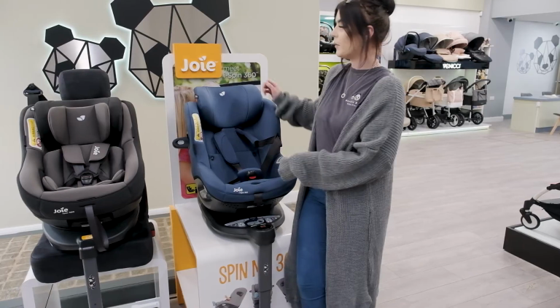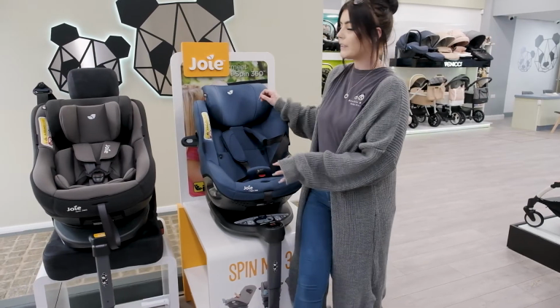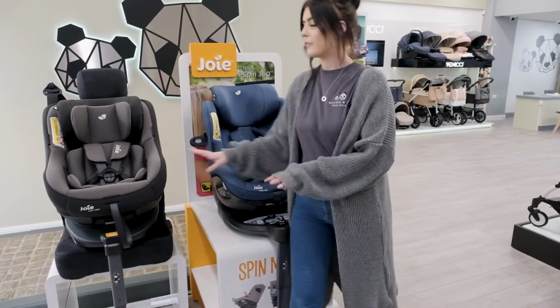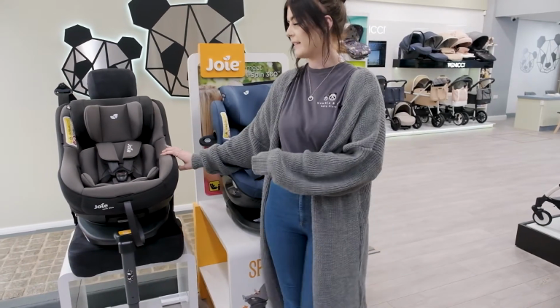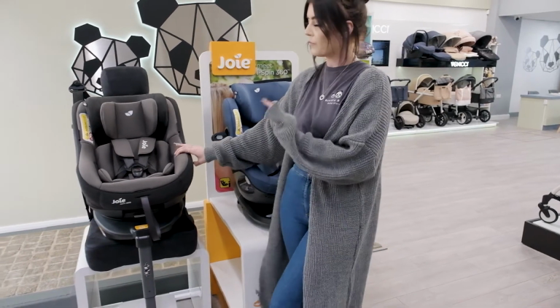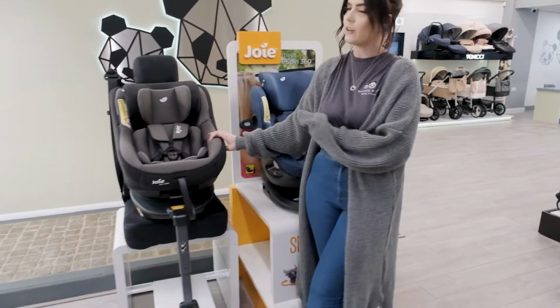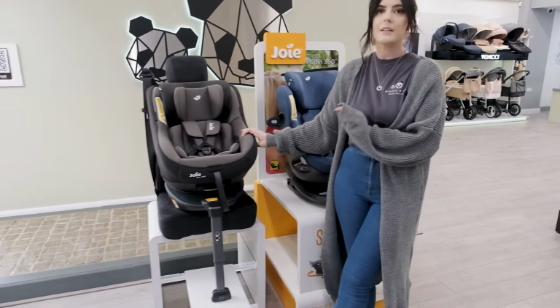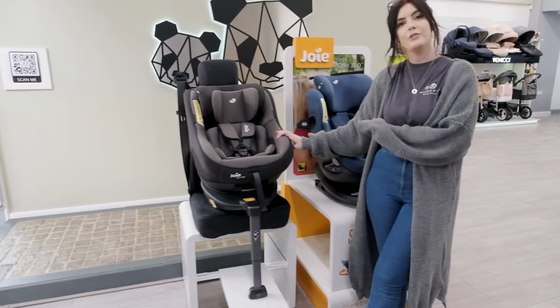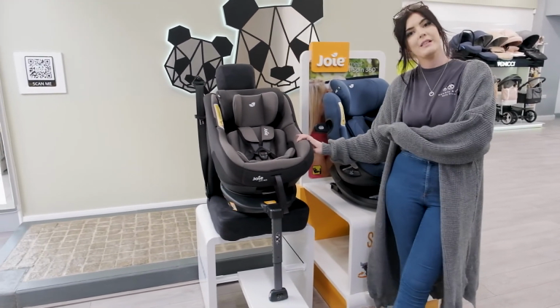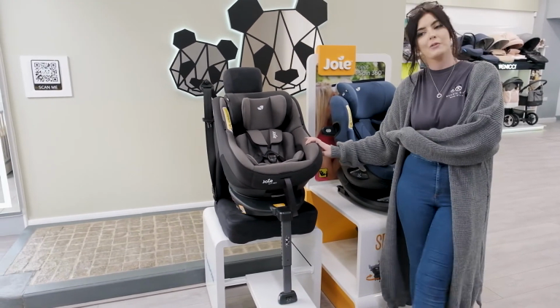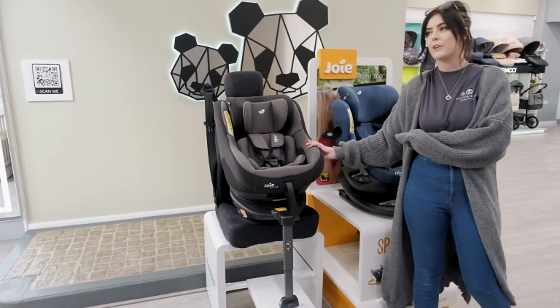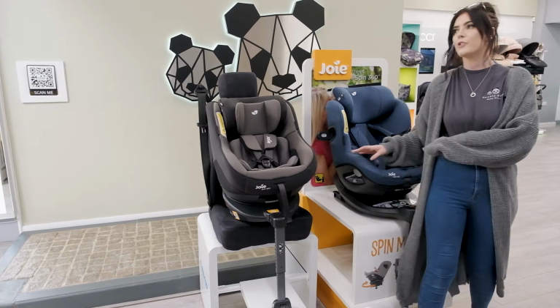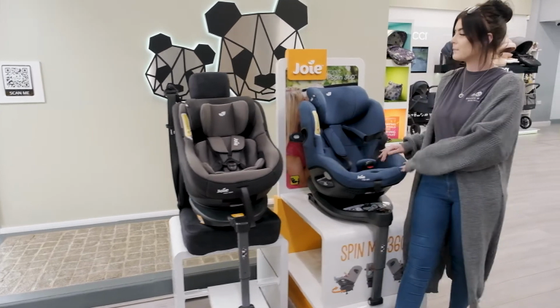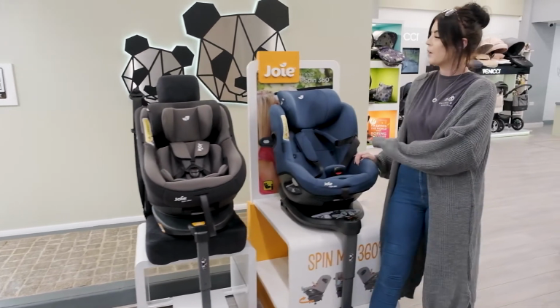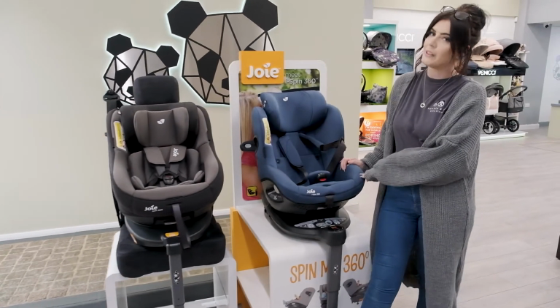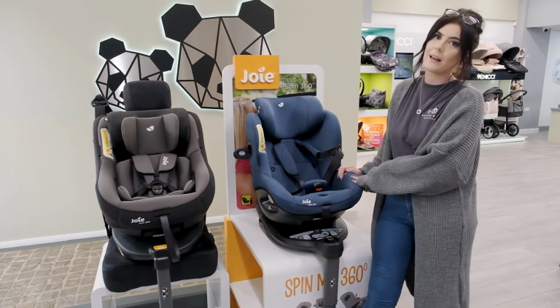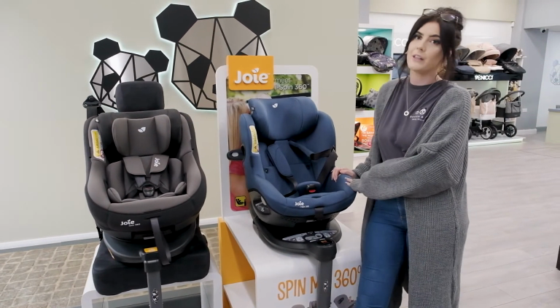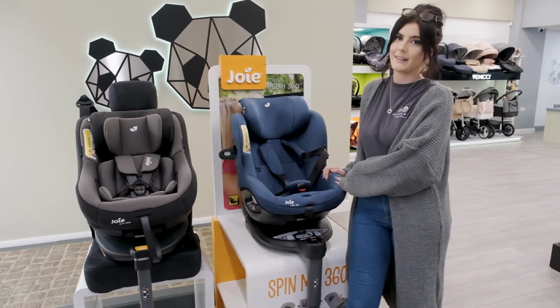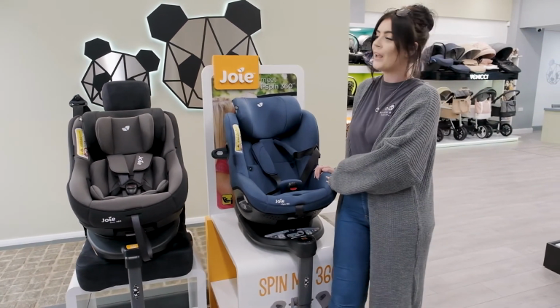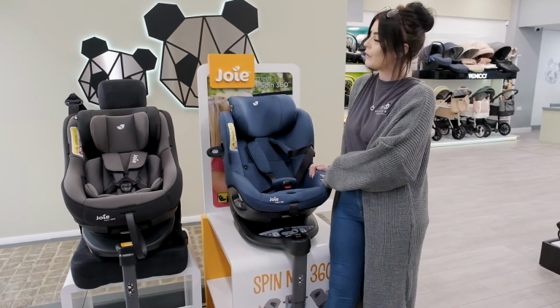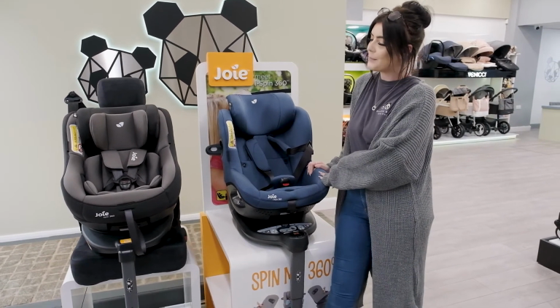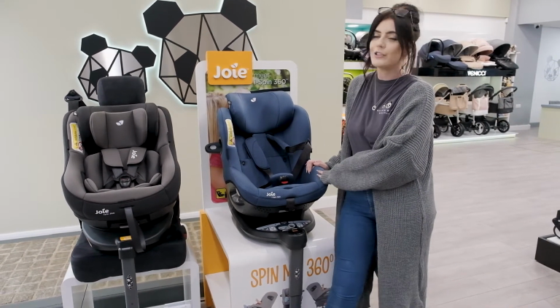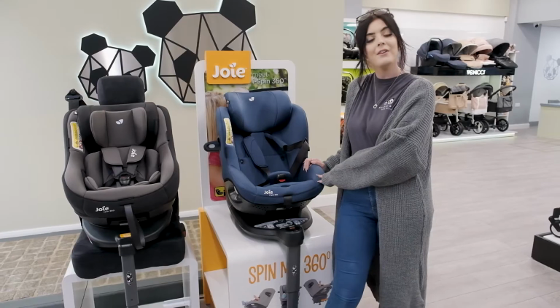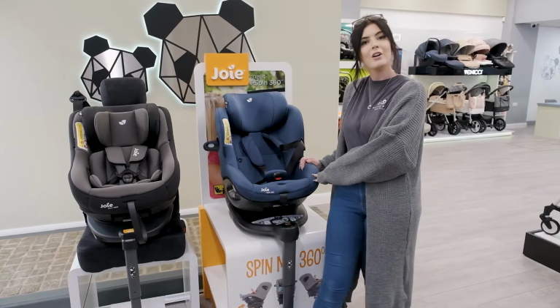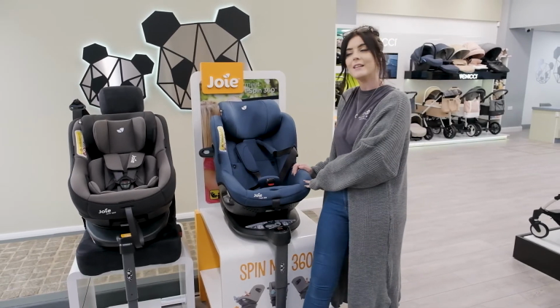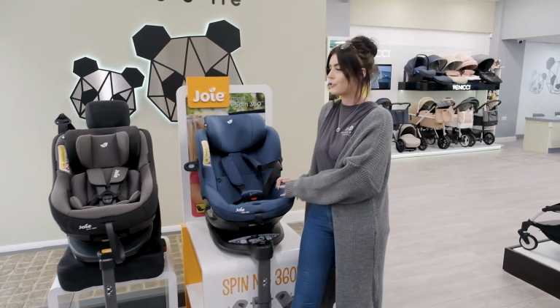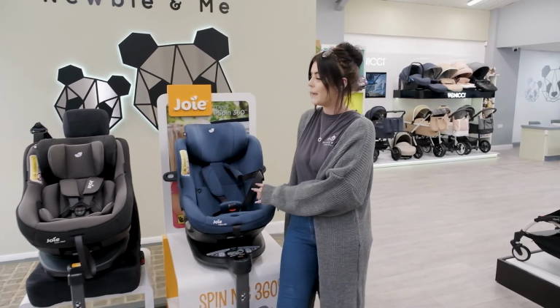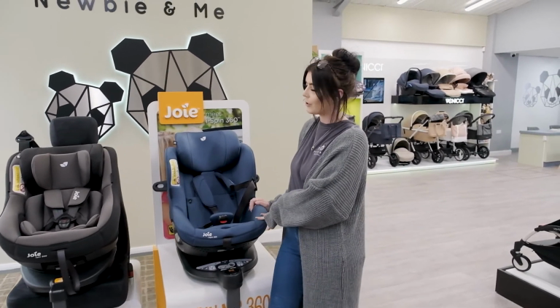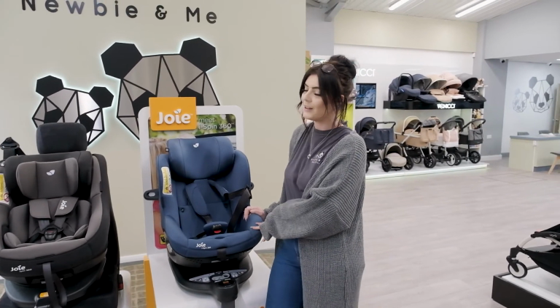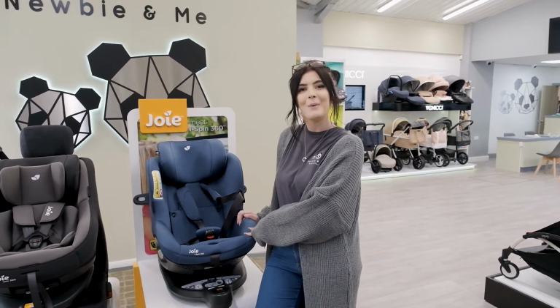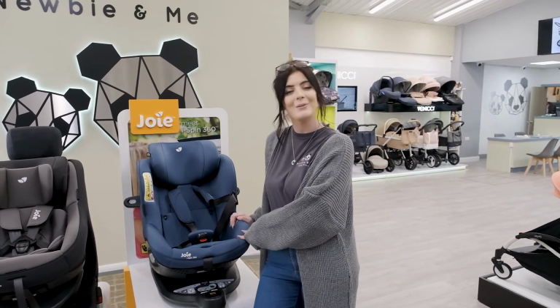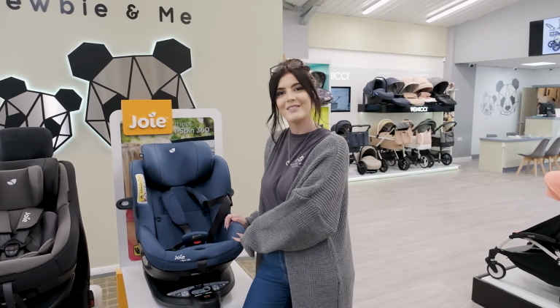The Joy Spin 360 retails at £220 as opposed to the Joy iSpin which retails at £320. For a full demonstration on both of these car seats or to try them in your car, just pop into one of our stores.